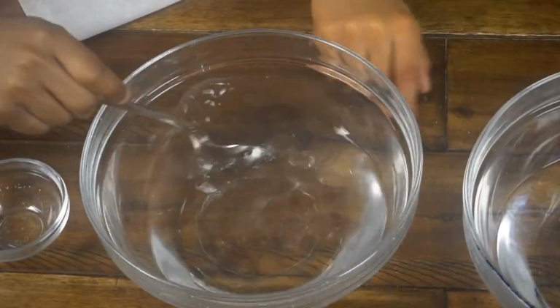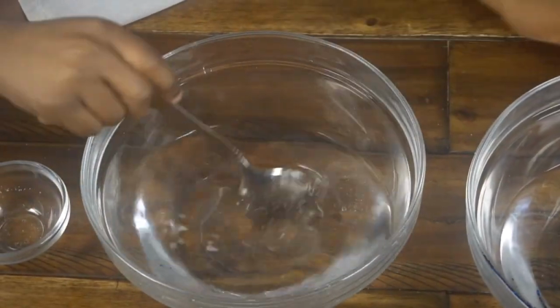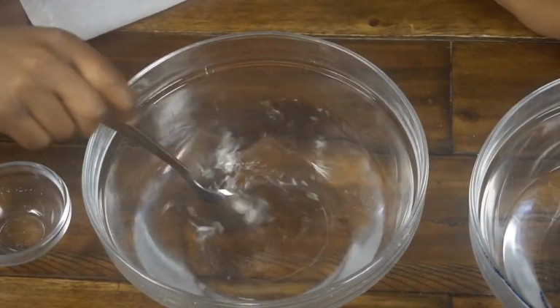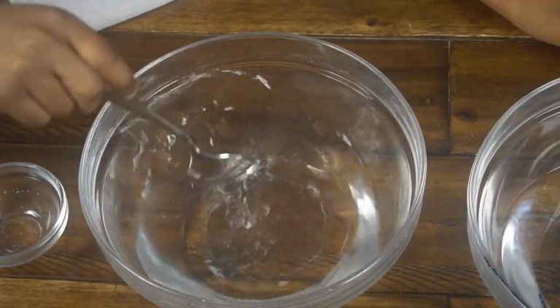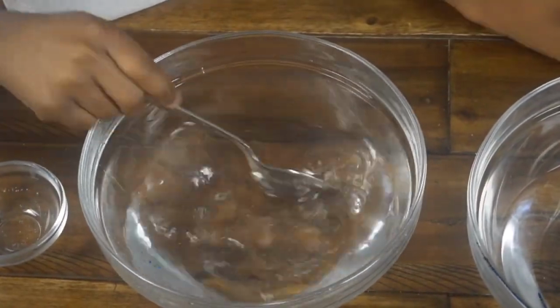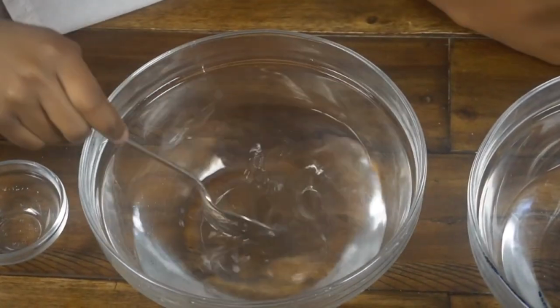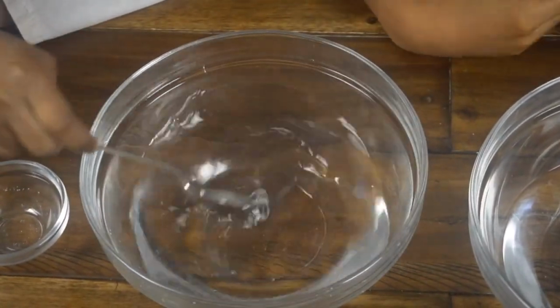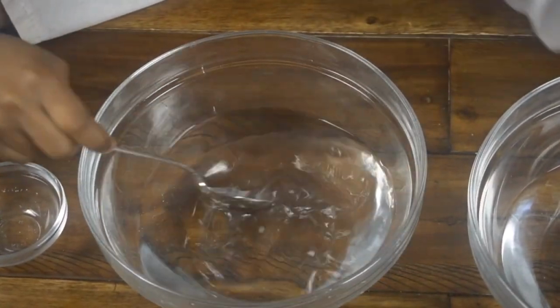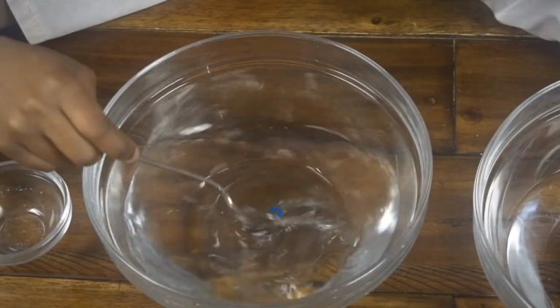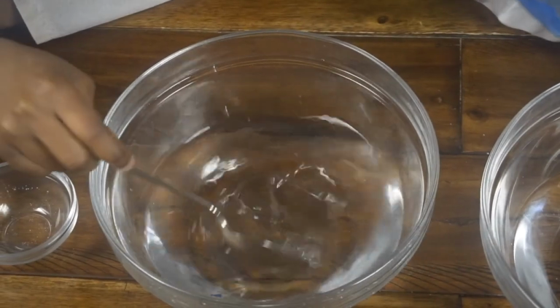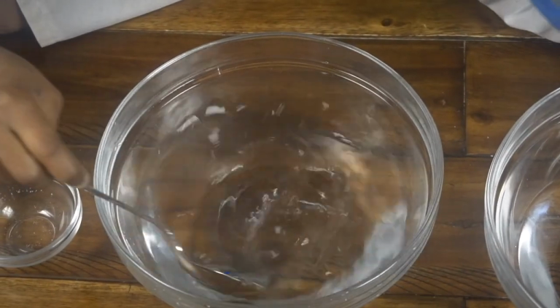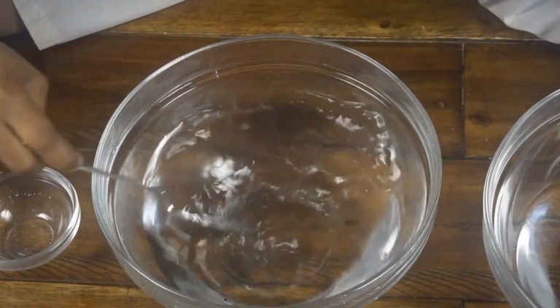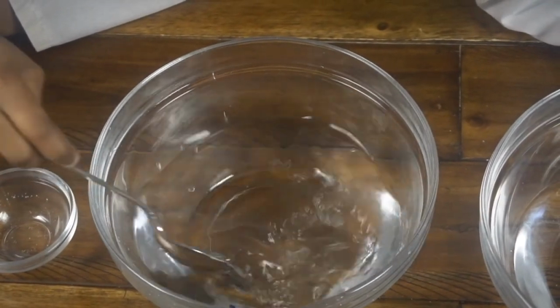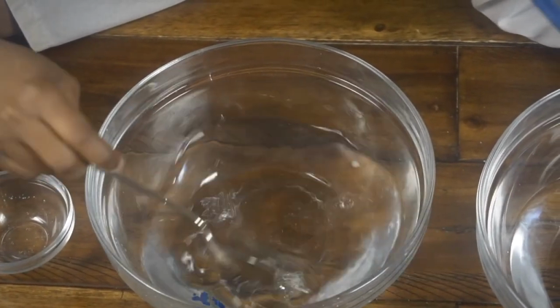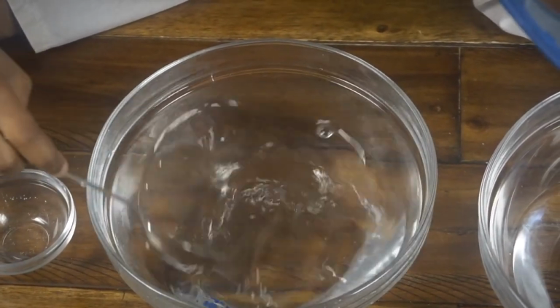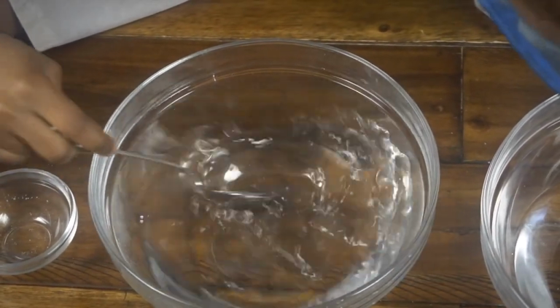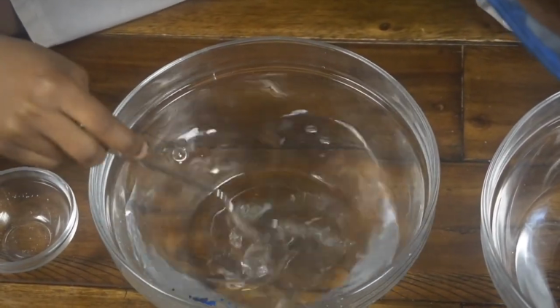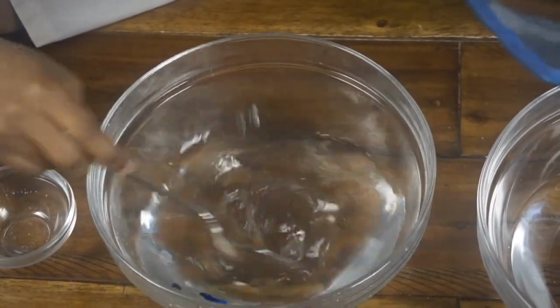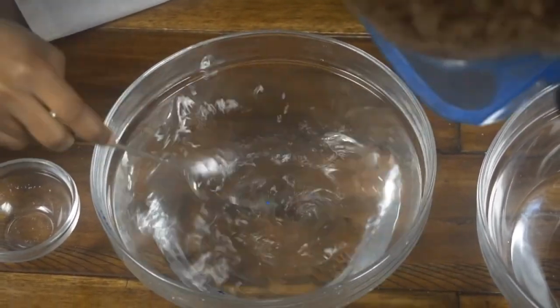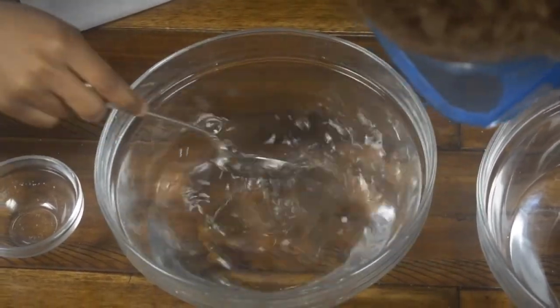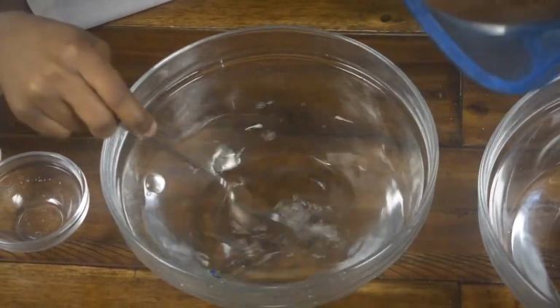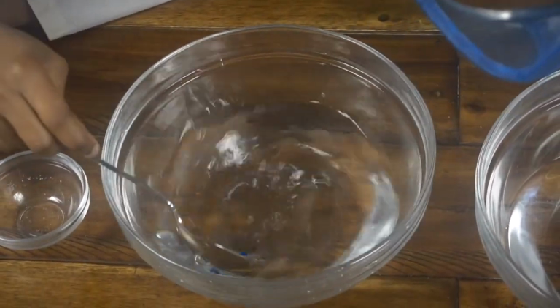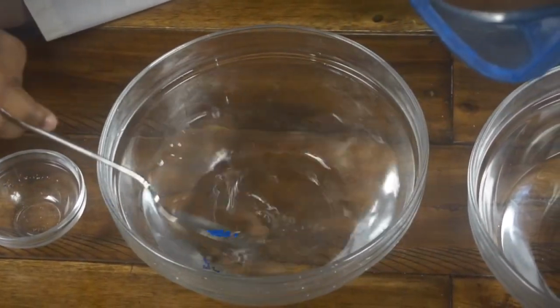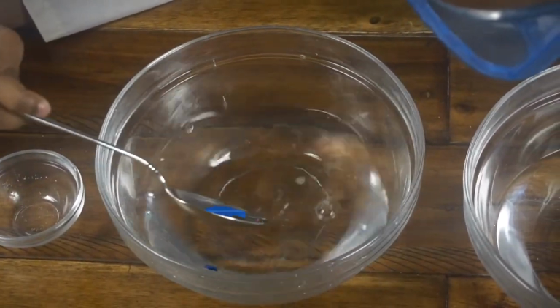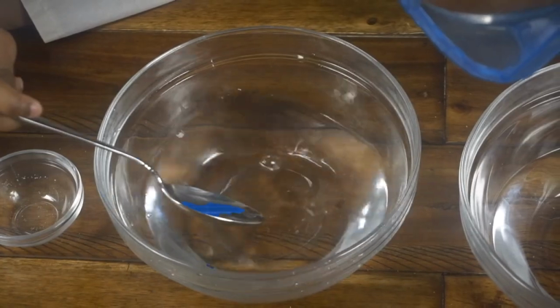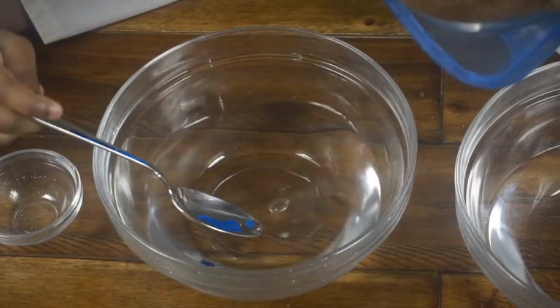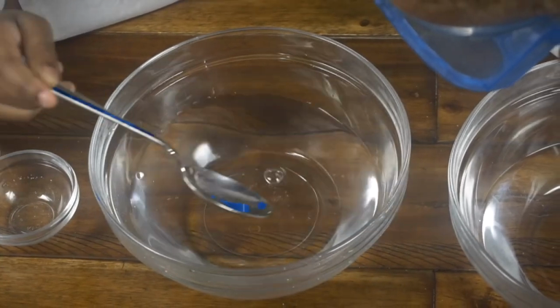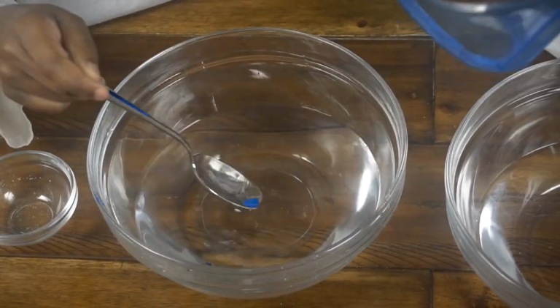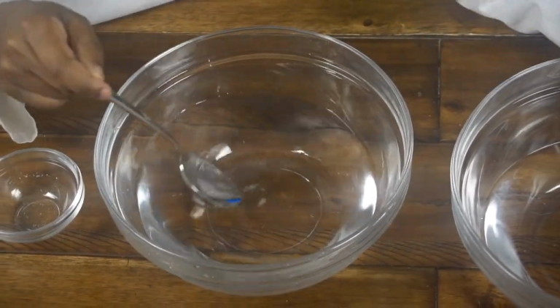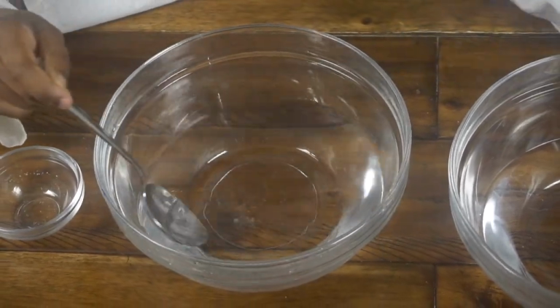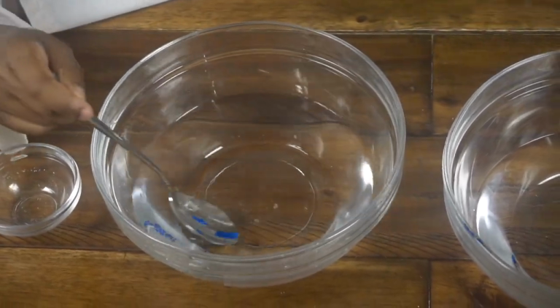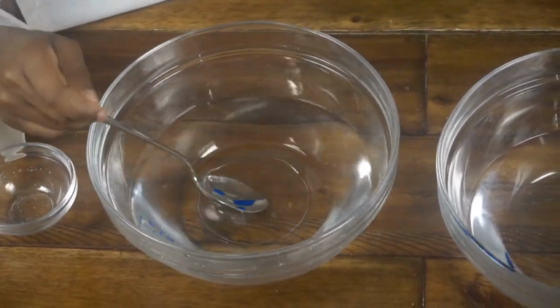It needs a little more mixing. The last one got cloudy and this one got cloudy too. We can't even see it anymore.